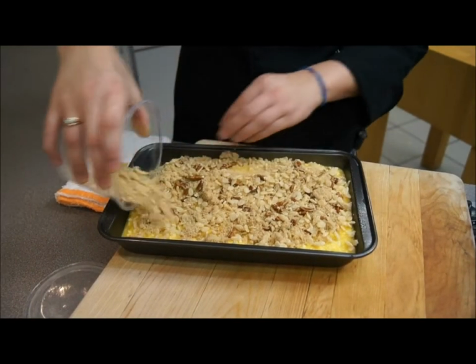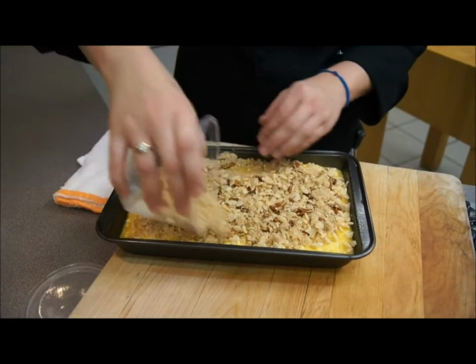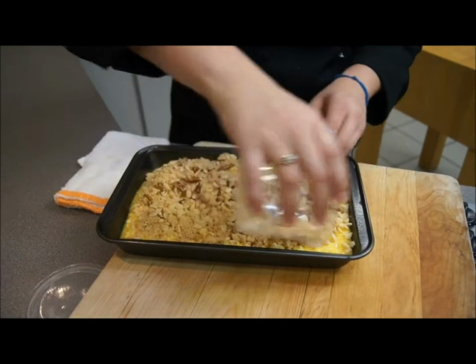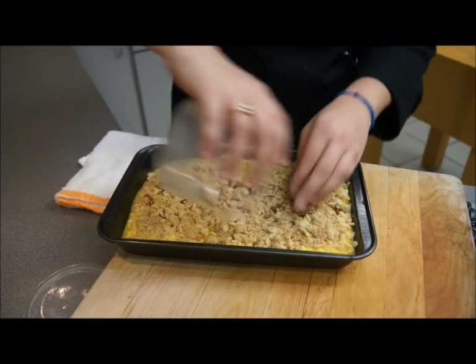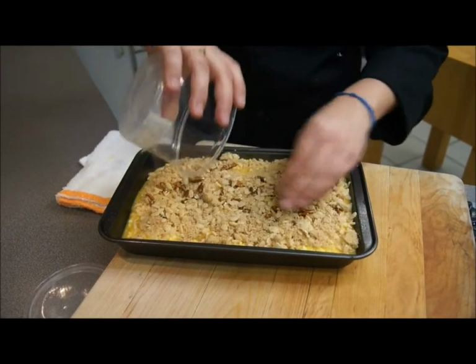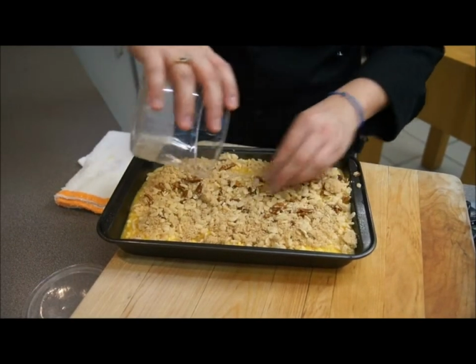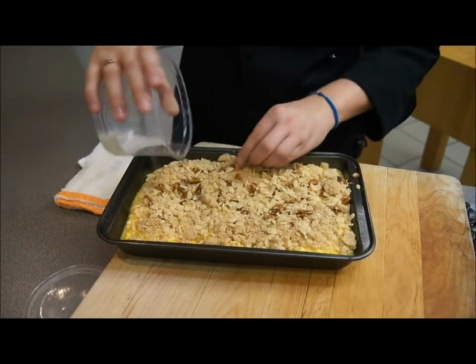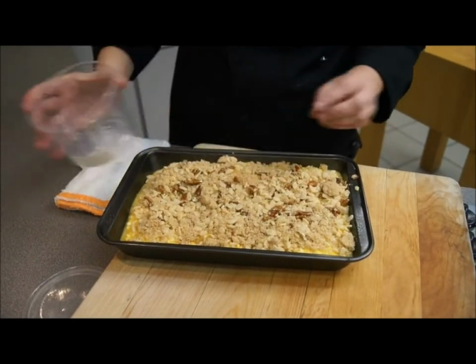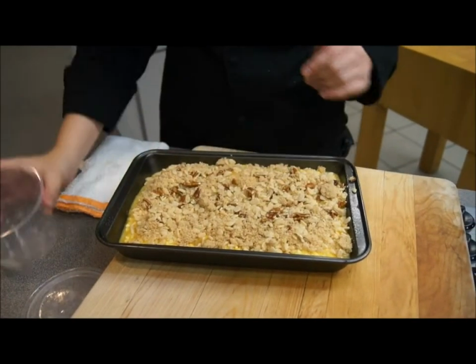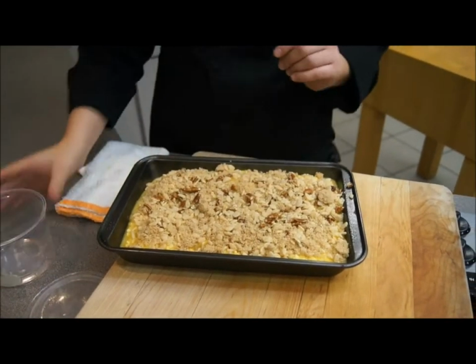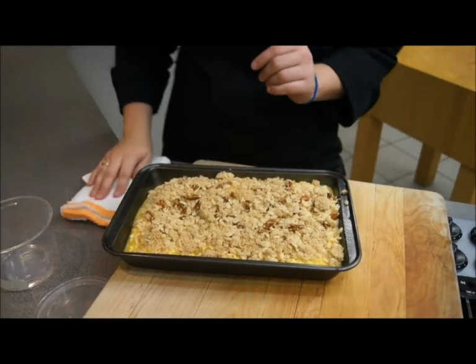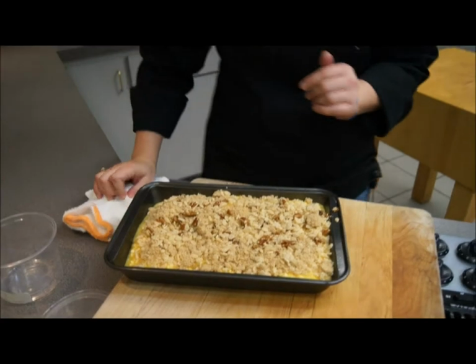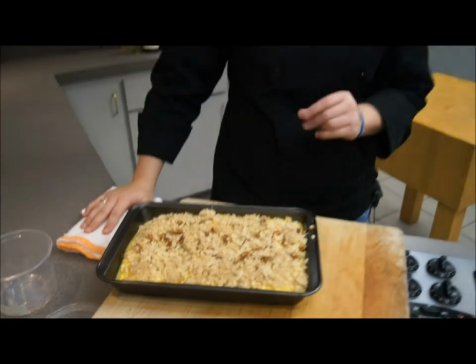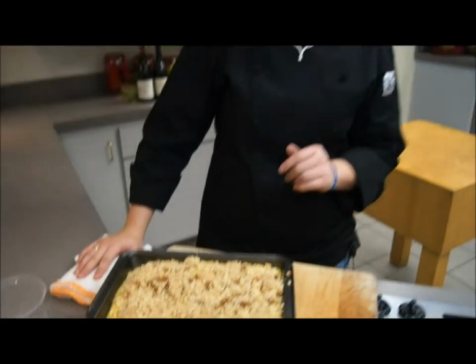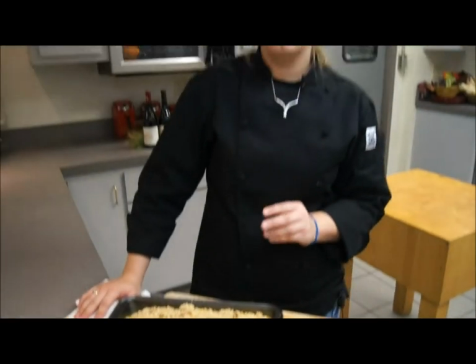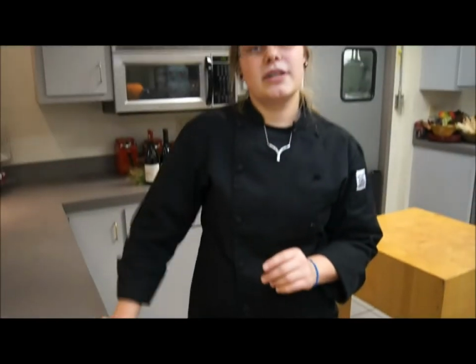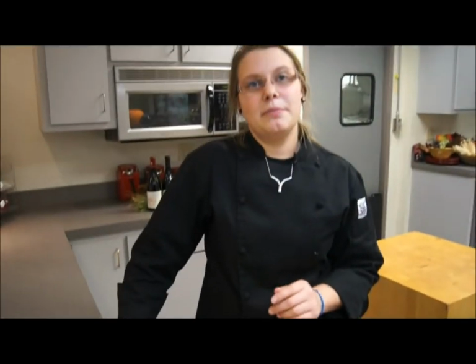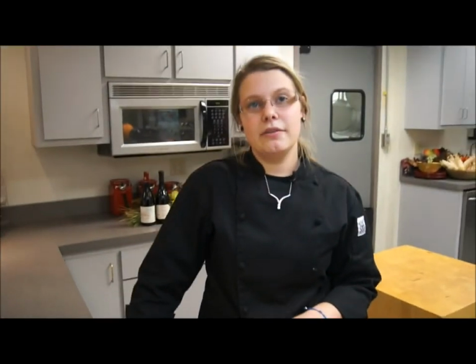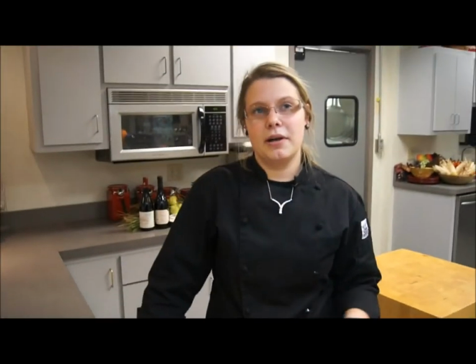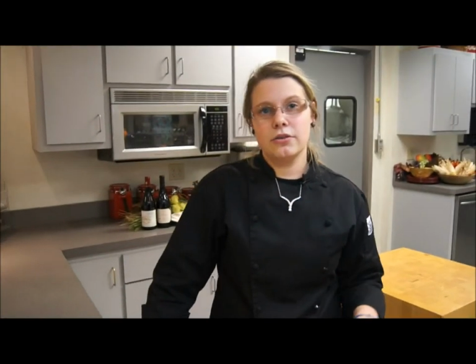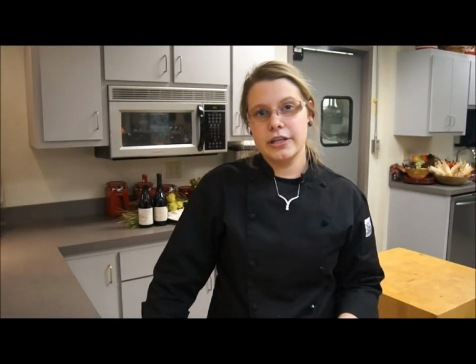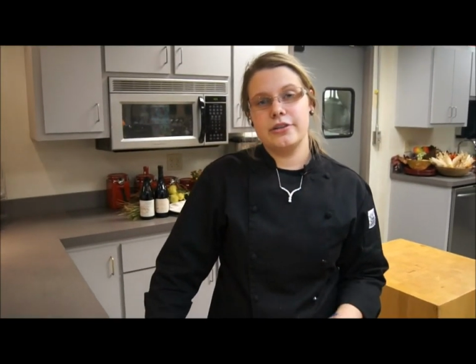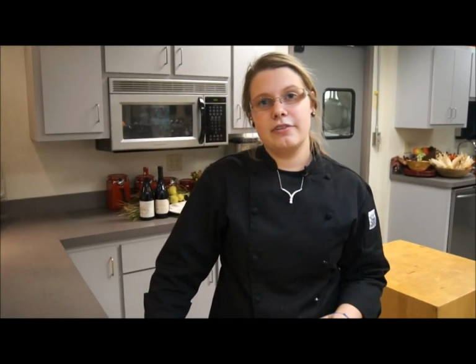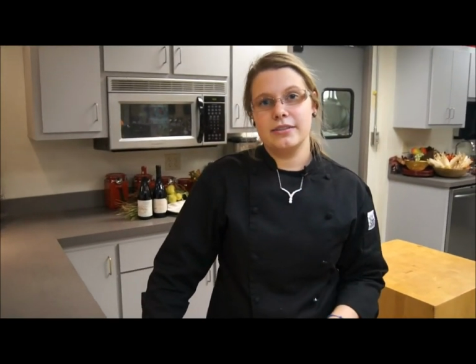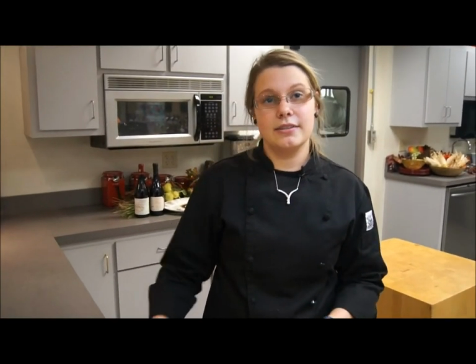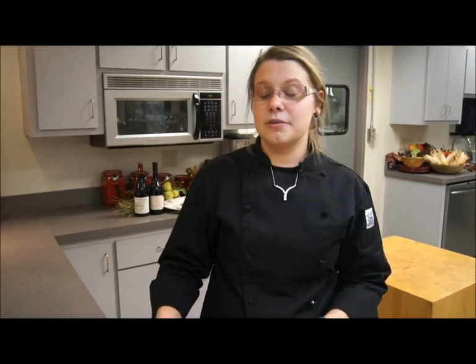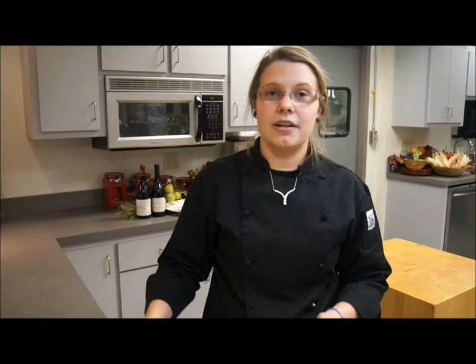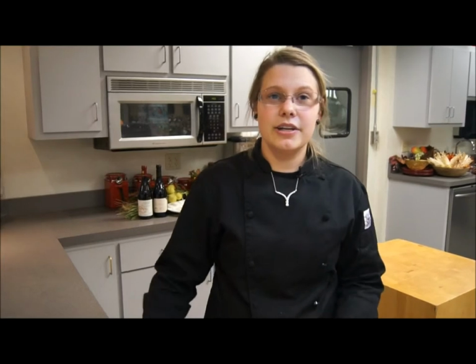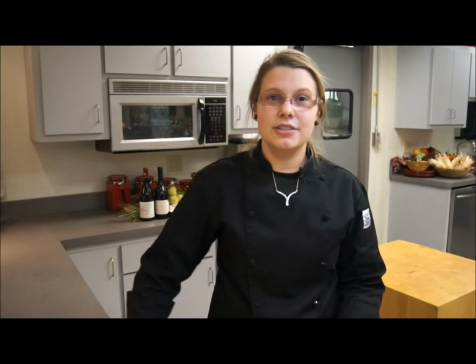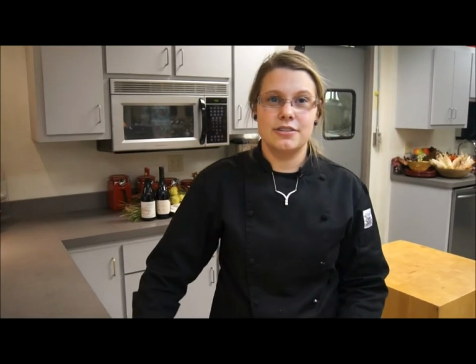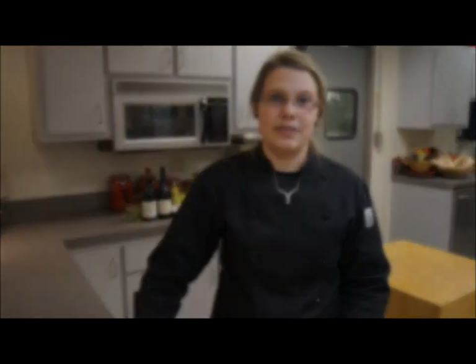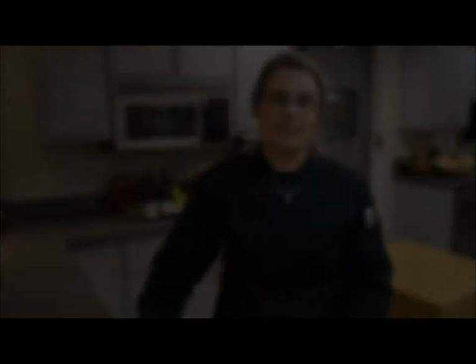Once you have it completely covered, you're going to put this in the oven at 350 and let it bake for about 30 to 35 minutes. This is going to be another great dish to serve for Thanksgiving.